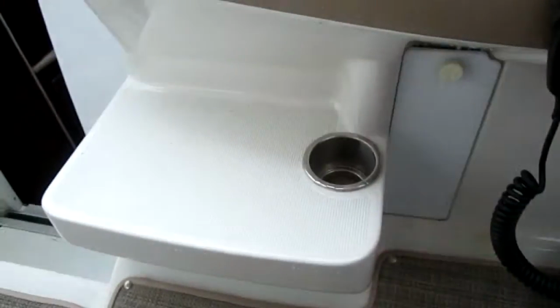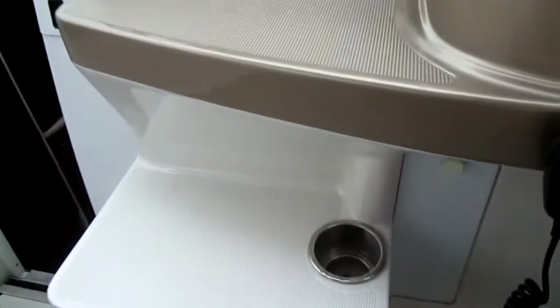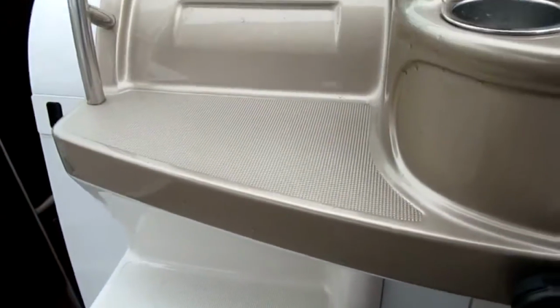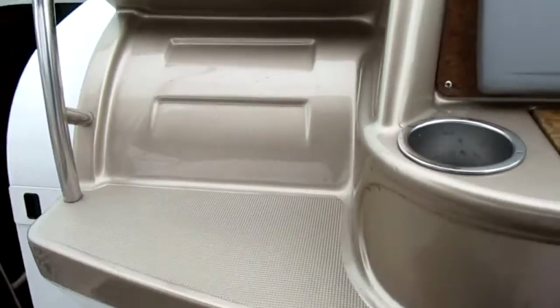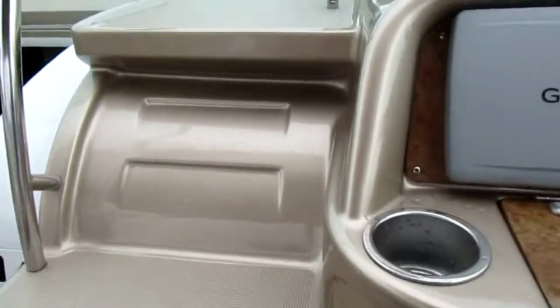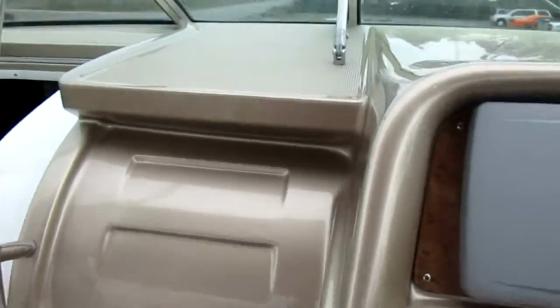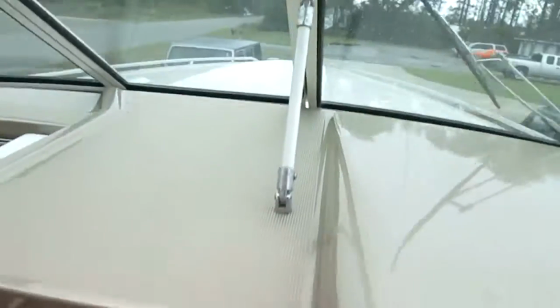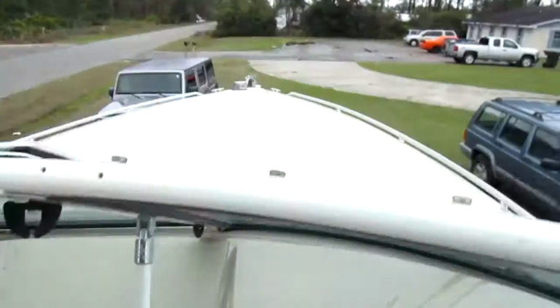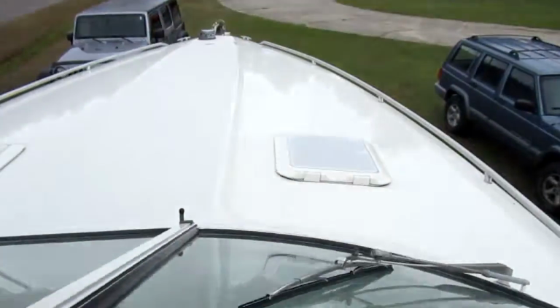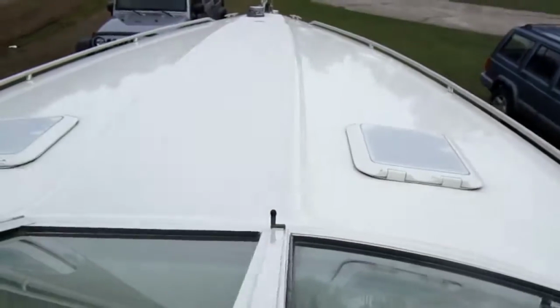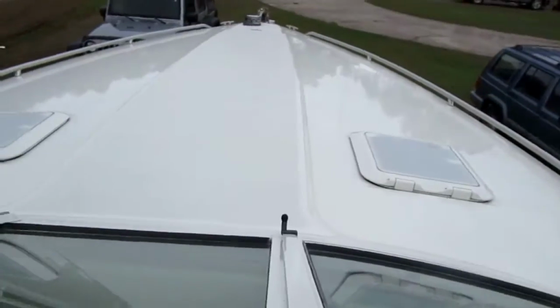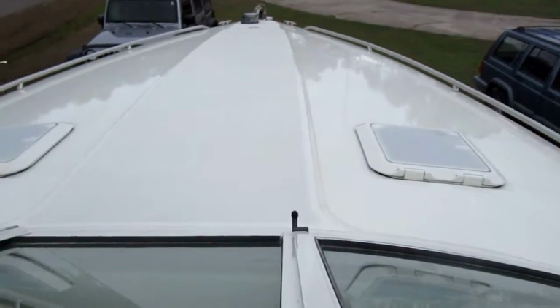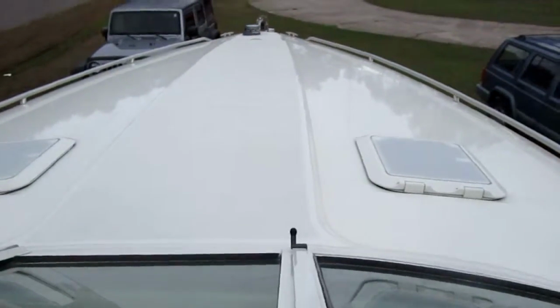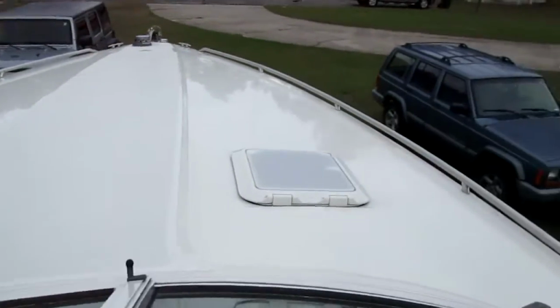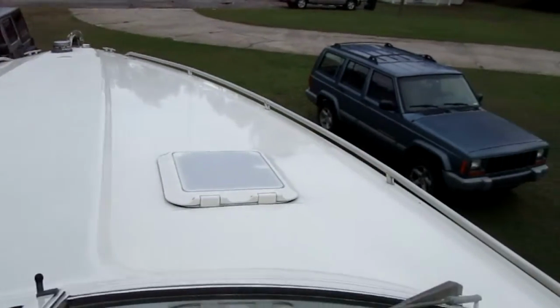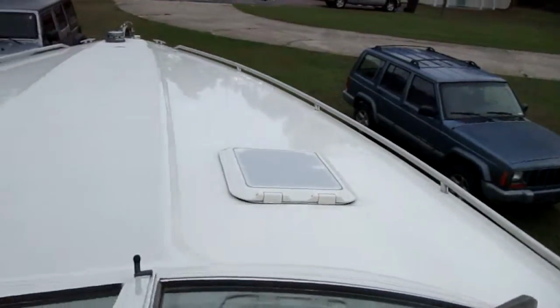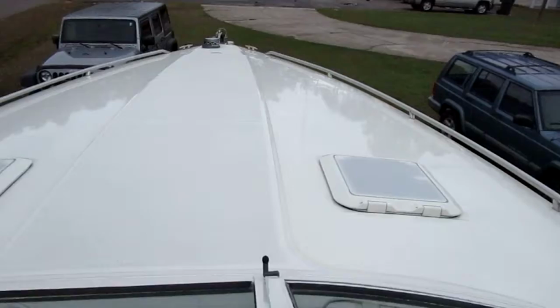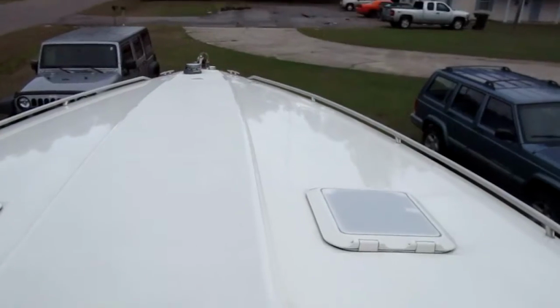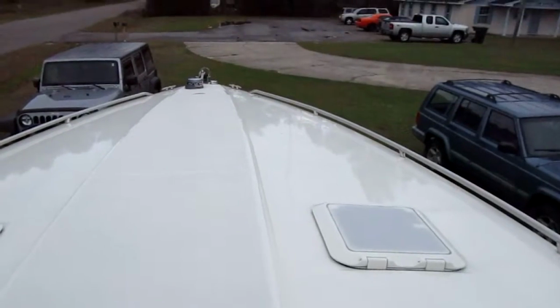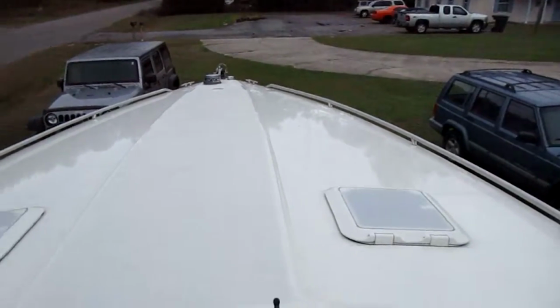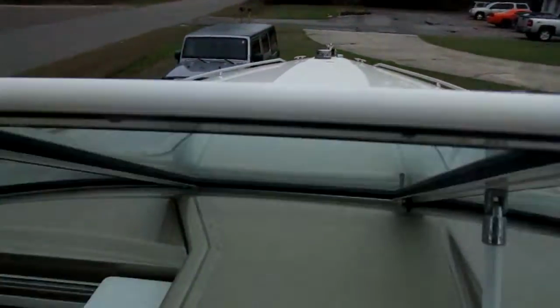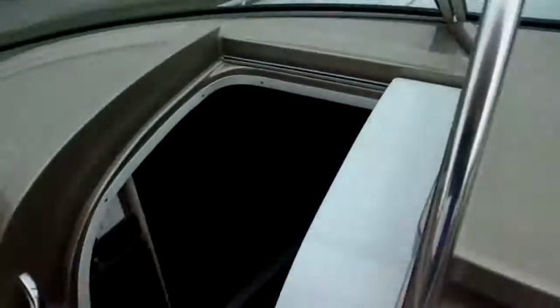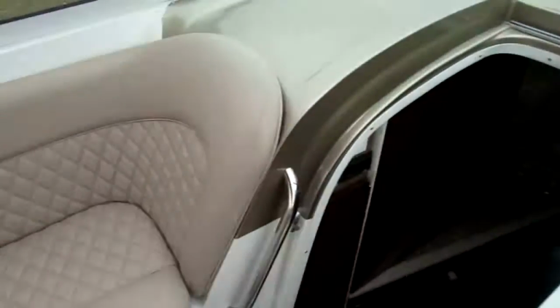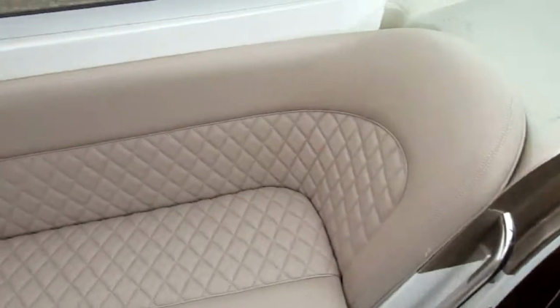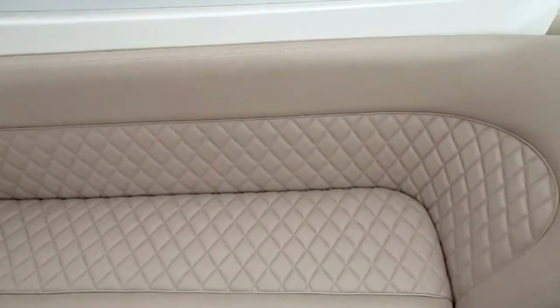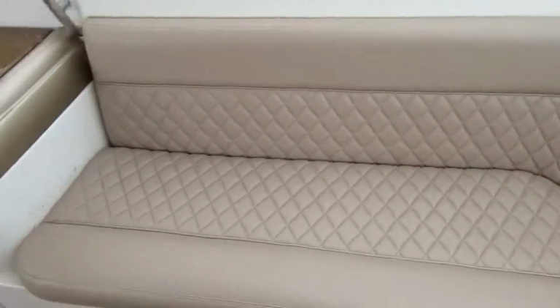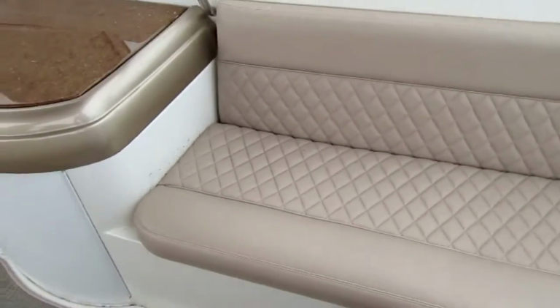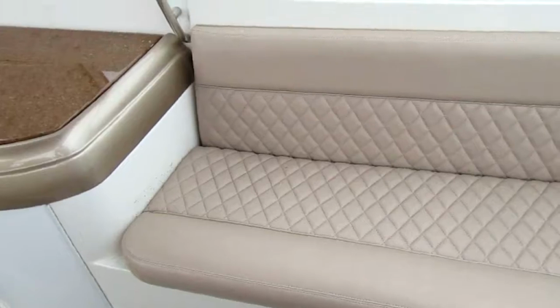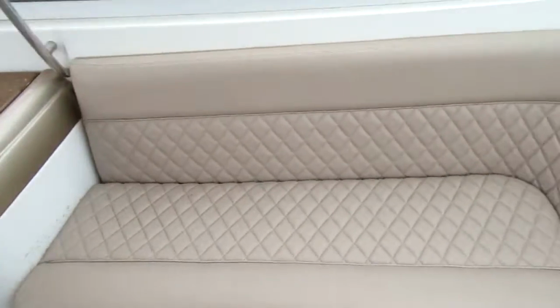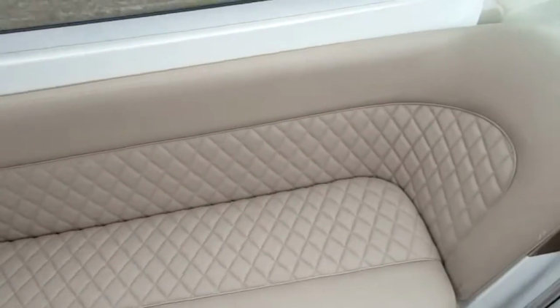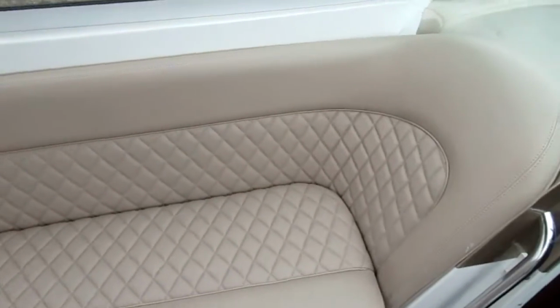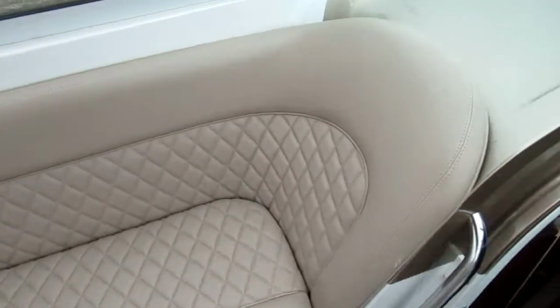Molded steps up to the bow. Non-skid on the bow. There's a windlass. Another bench seat there — plenty of seating.